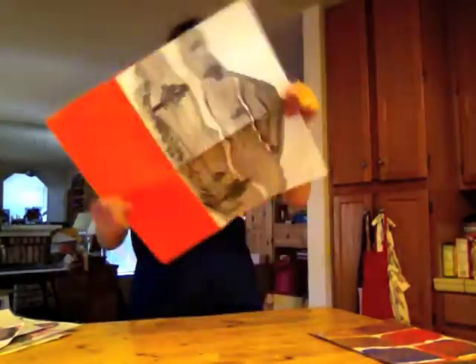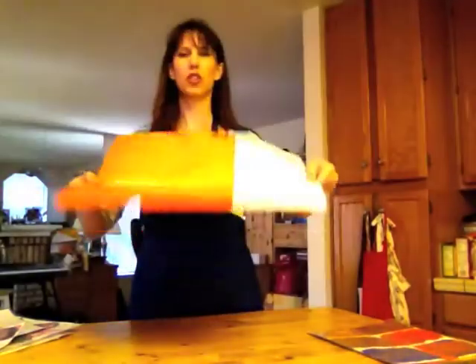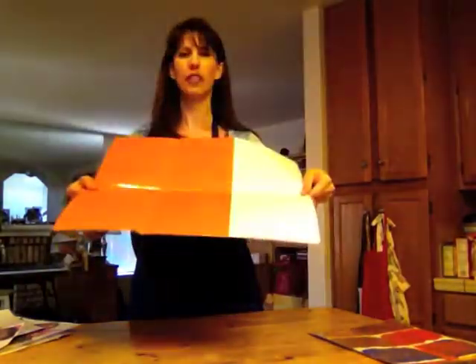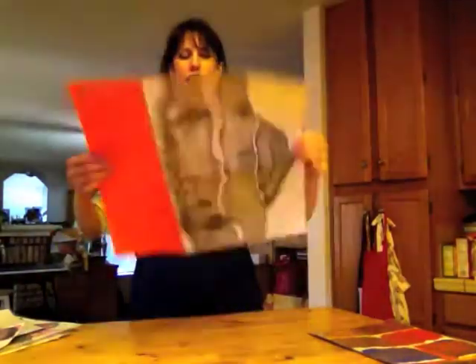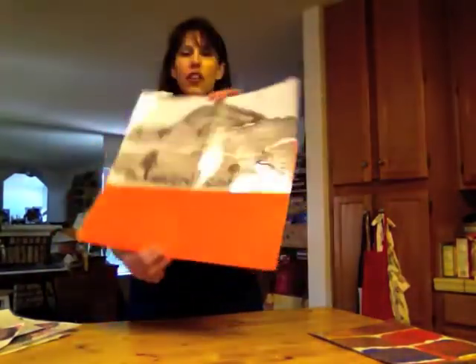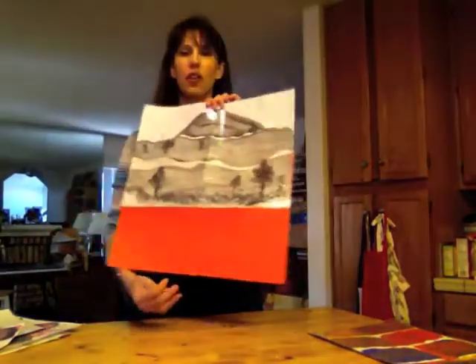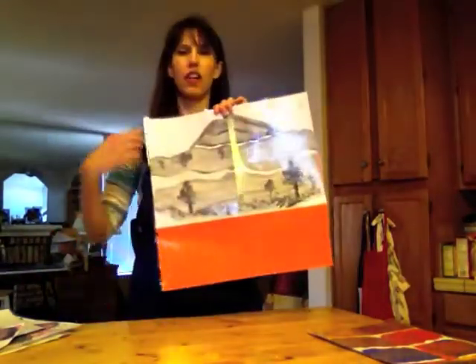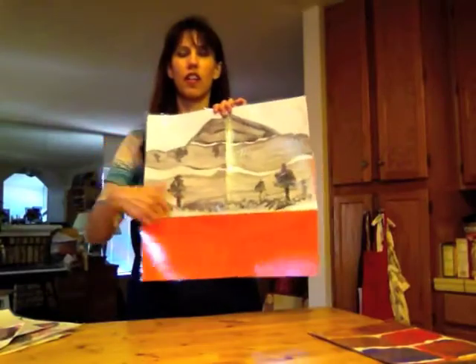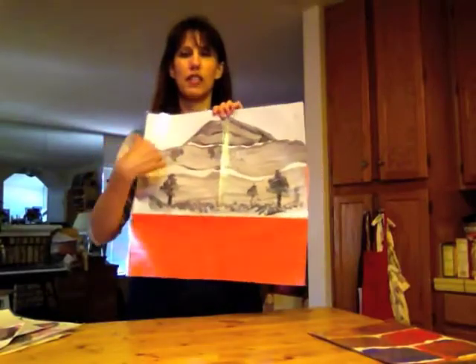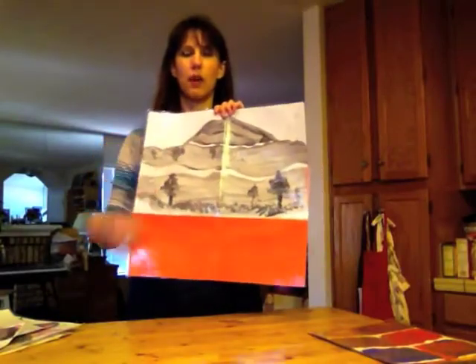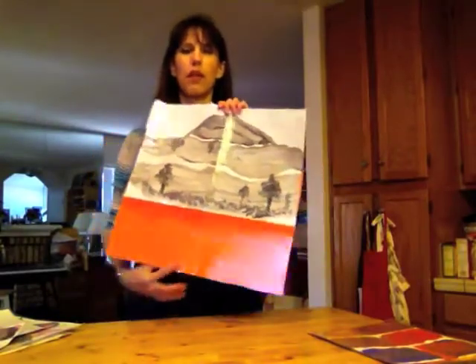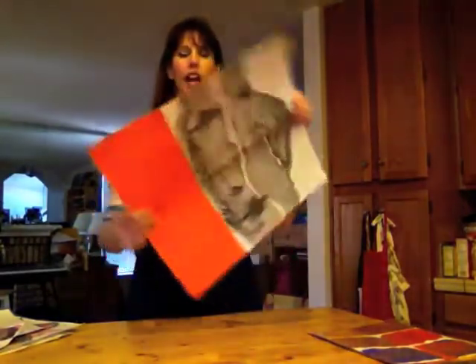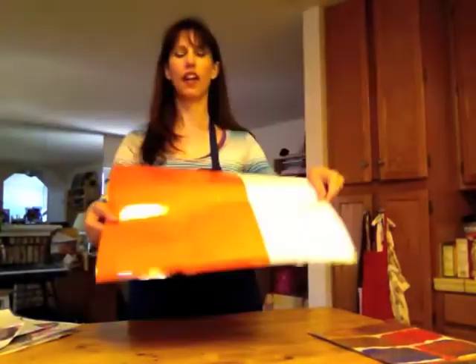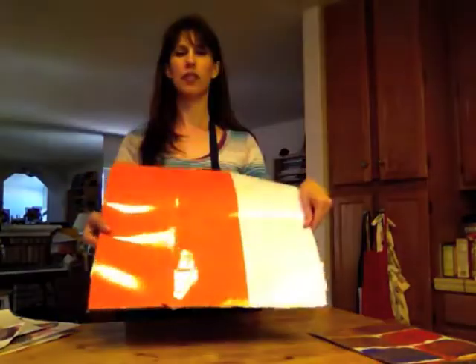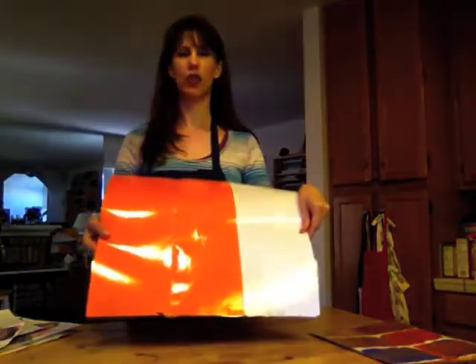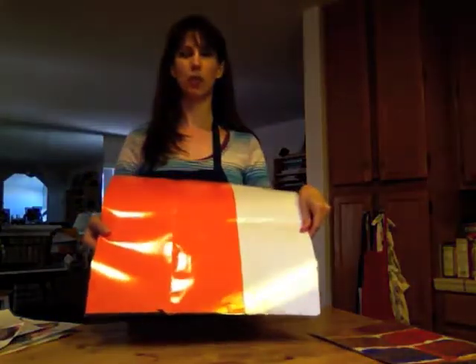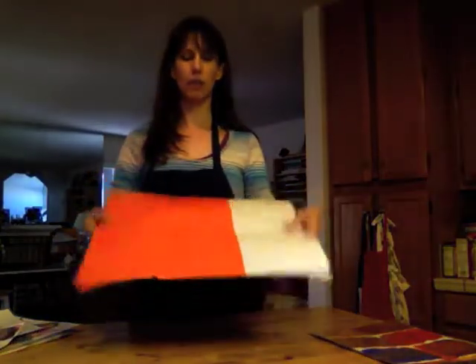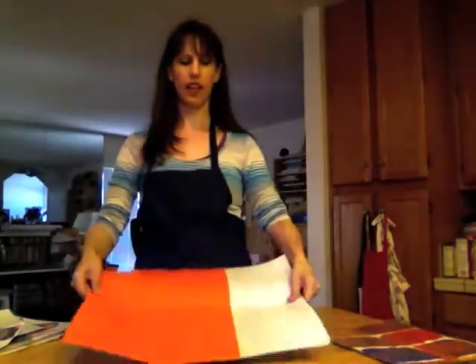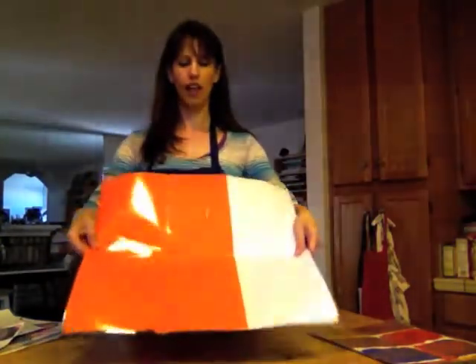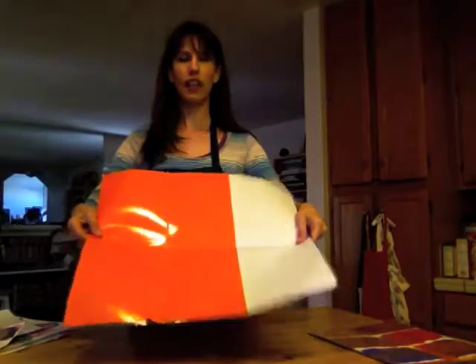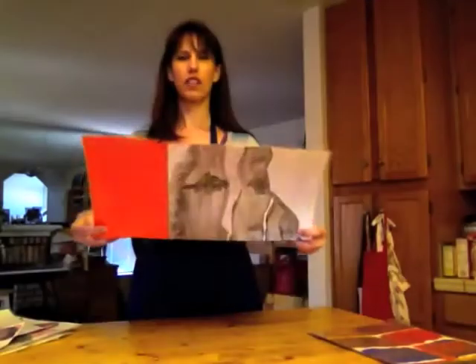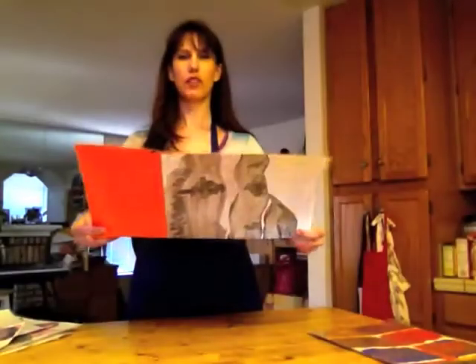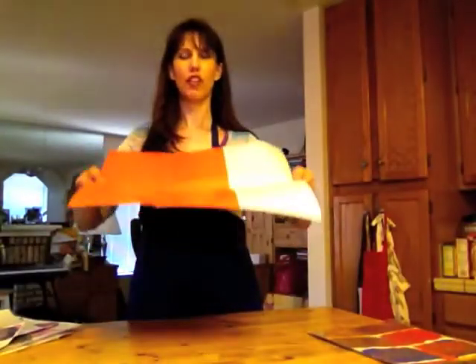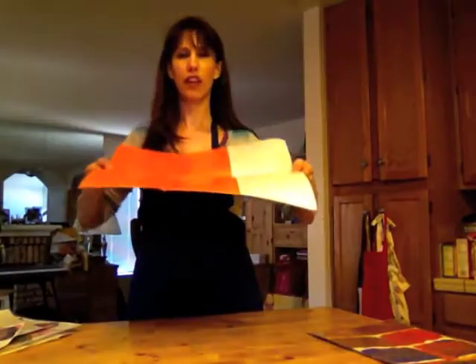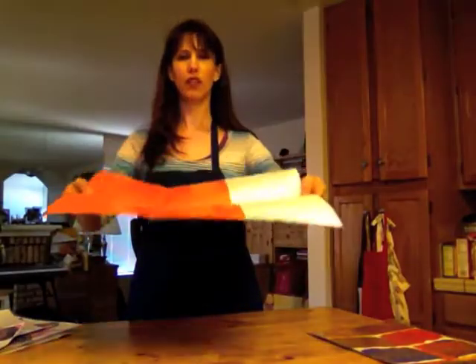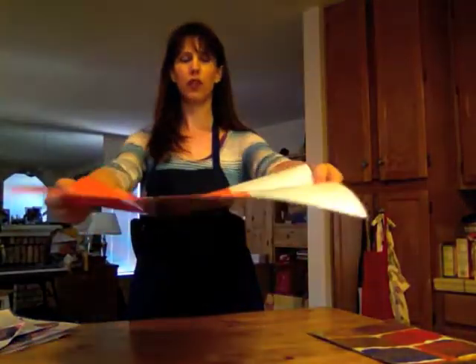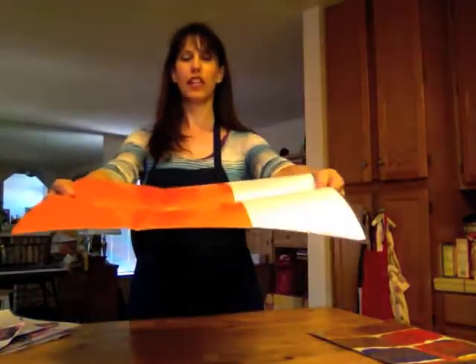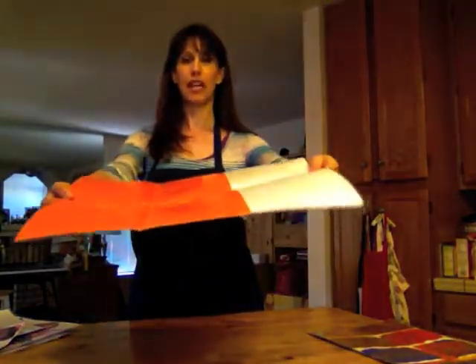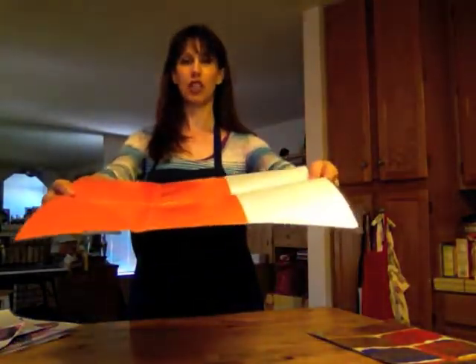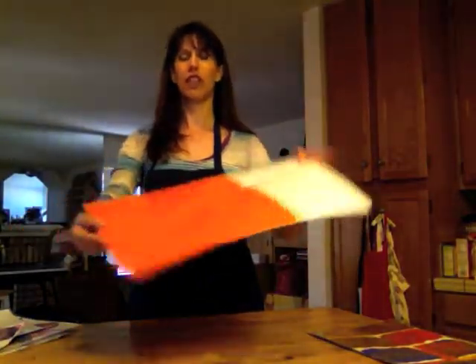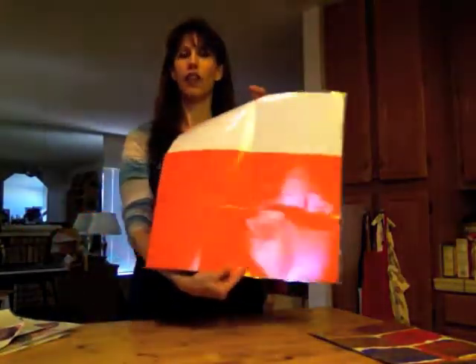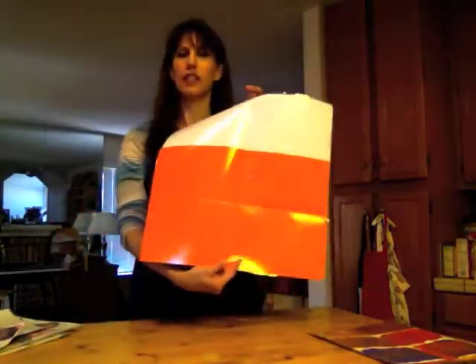I took two pieces — that's their work of art — on the large pieces of white paper, and another piece of construction paper side by side. I laid it on top of each other and fed it through the laminating machine. And out comes this.